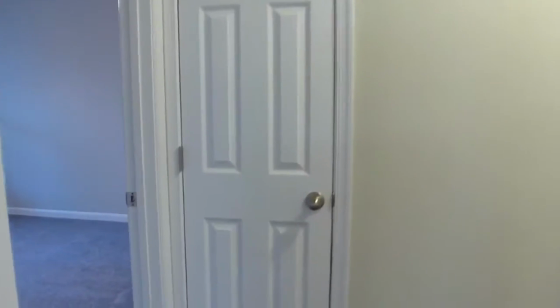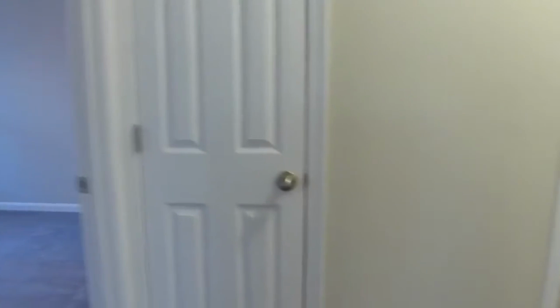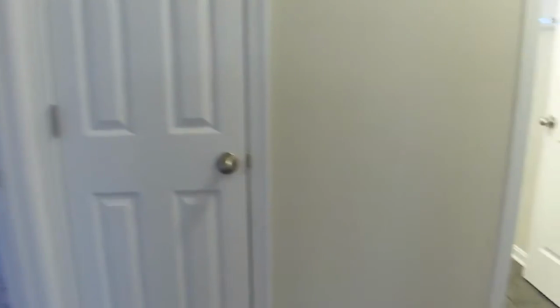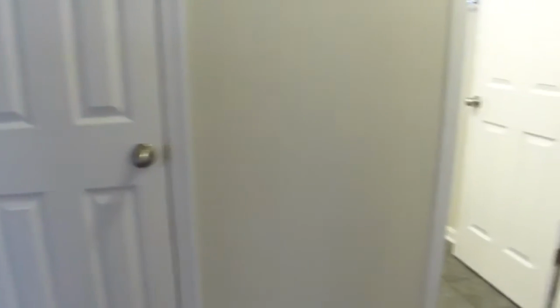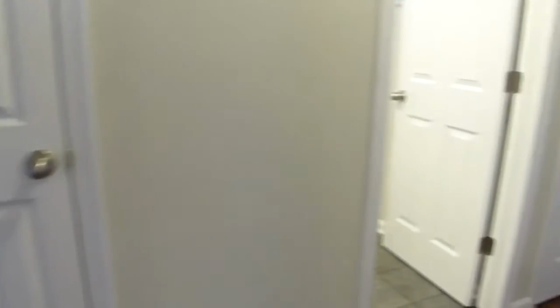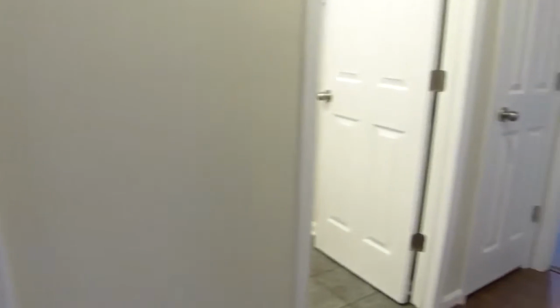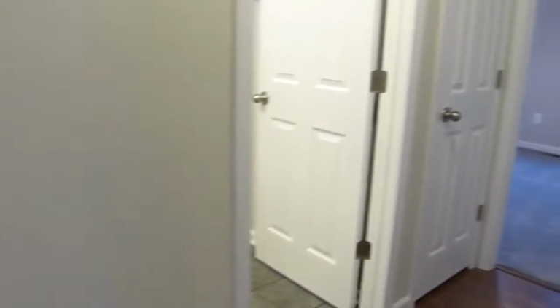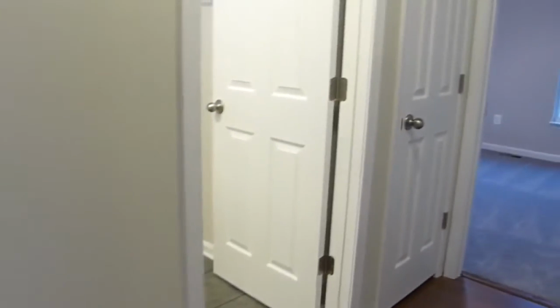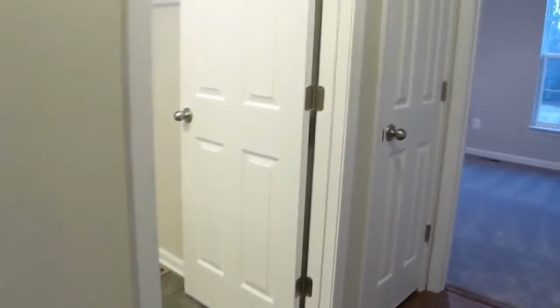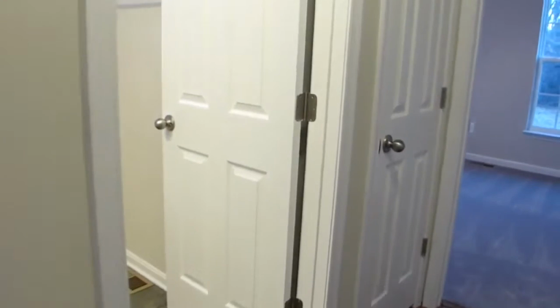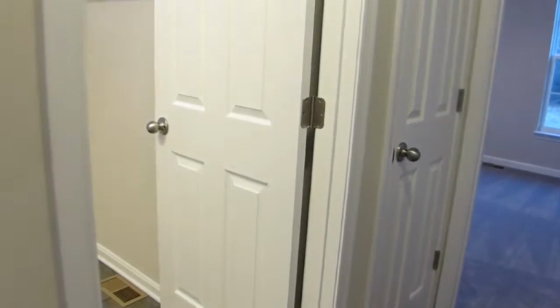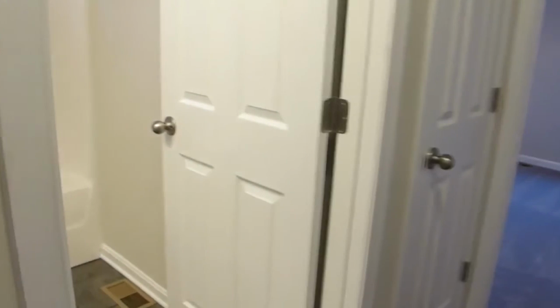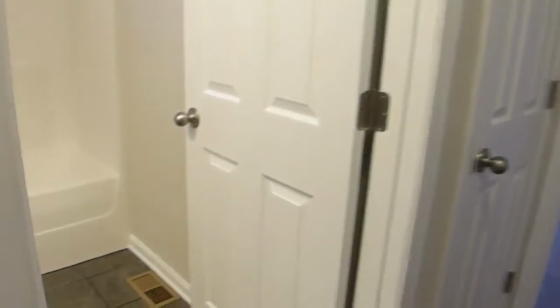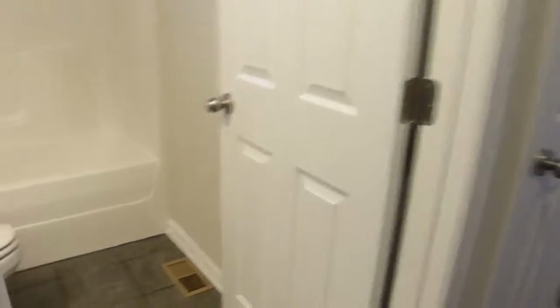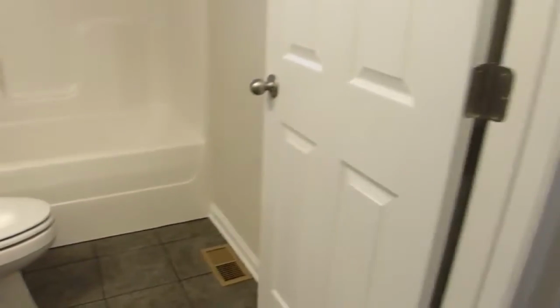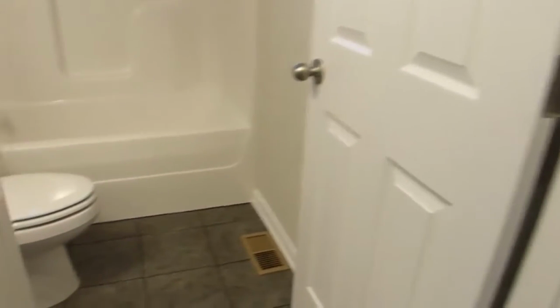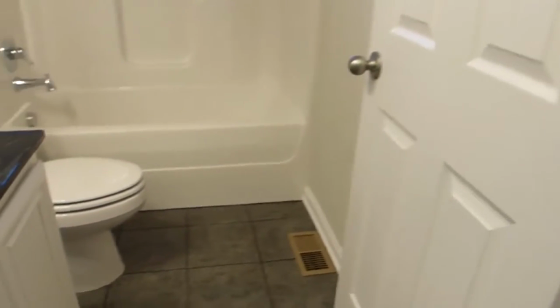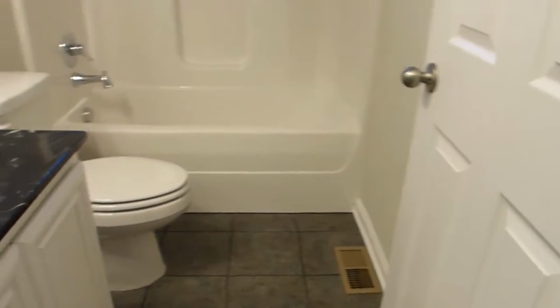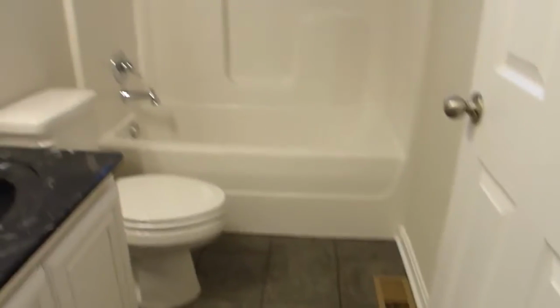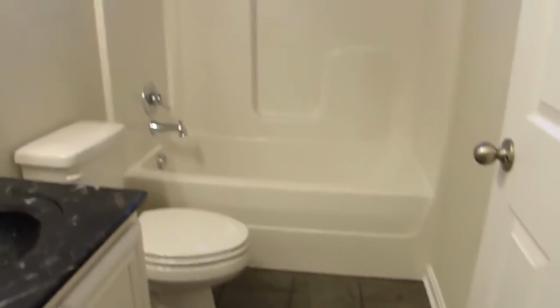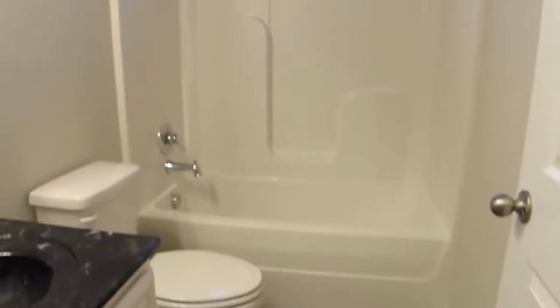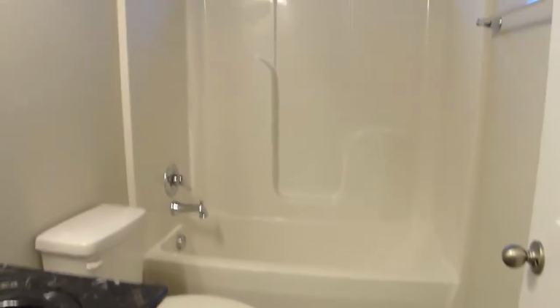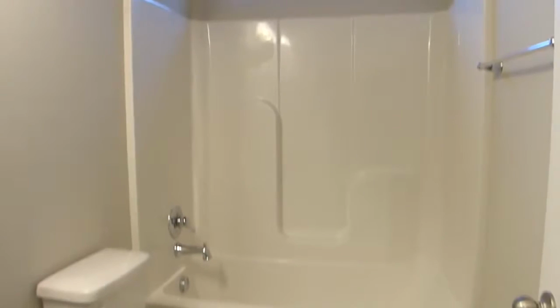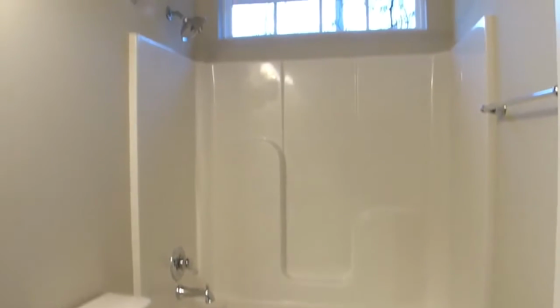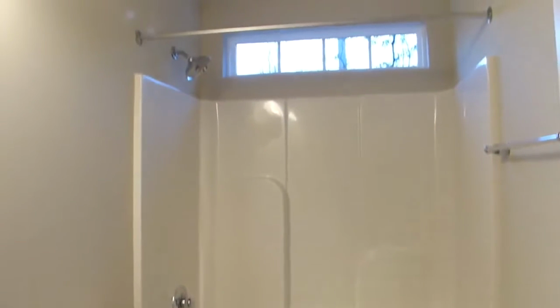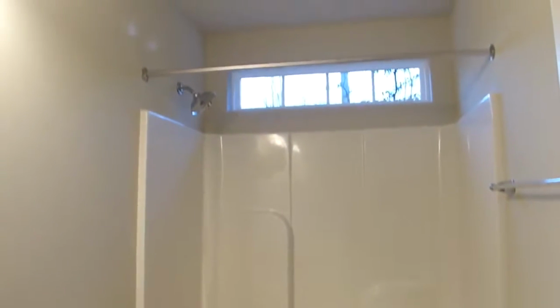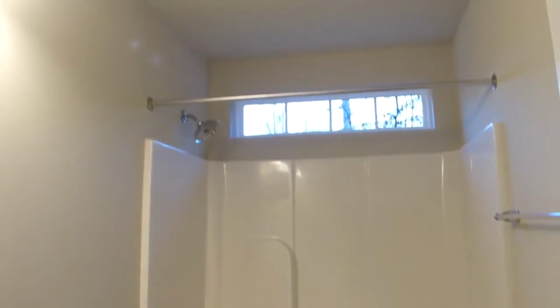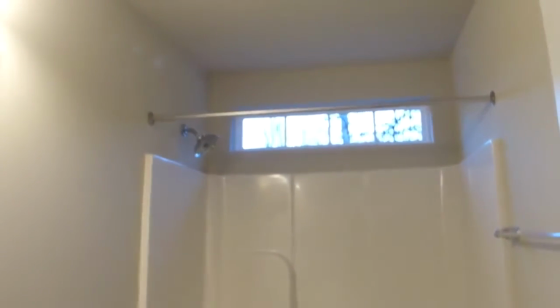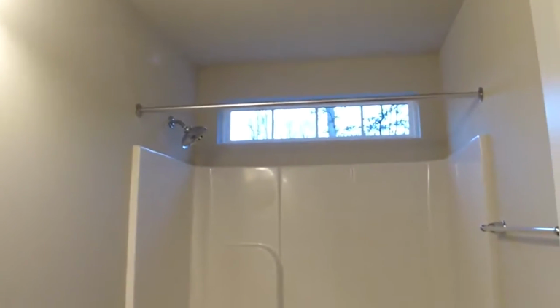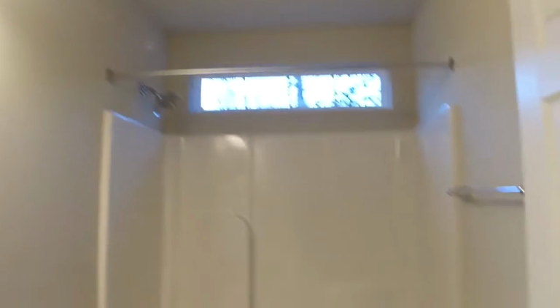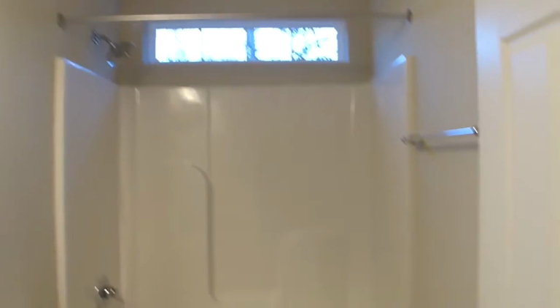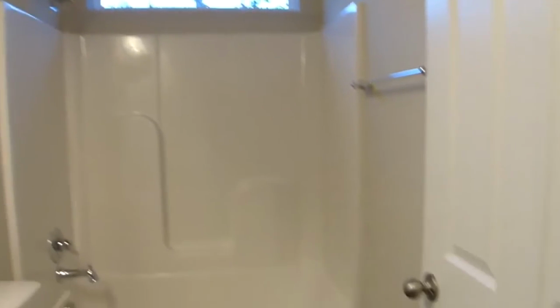On the other side of the house we find two bedrooms, separated by a shared hall bath. This bathroom has large format tile flooring, a tub-shower combination, and a transom-style window providing natural light with privacy.